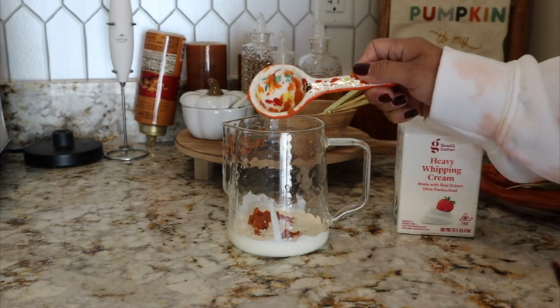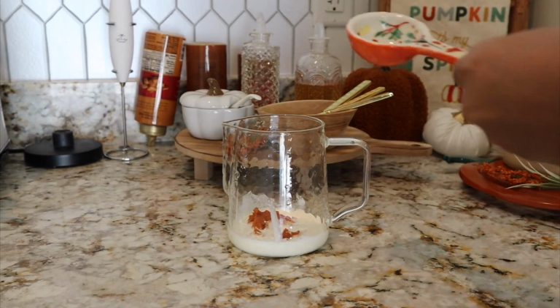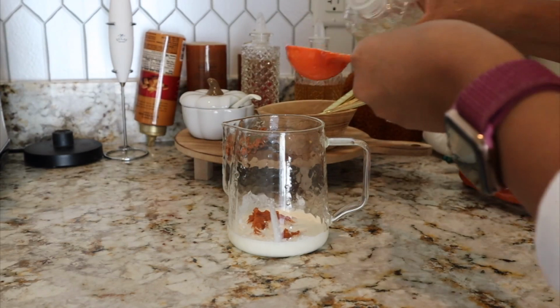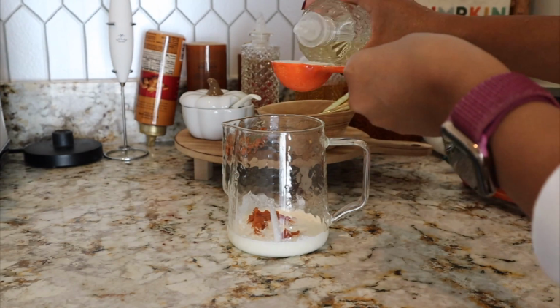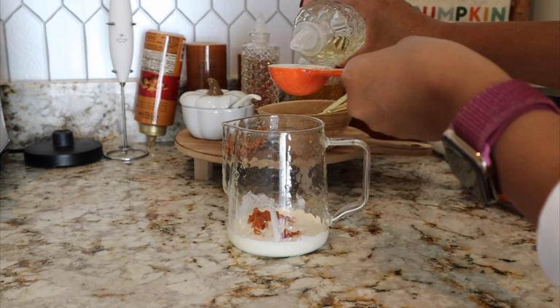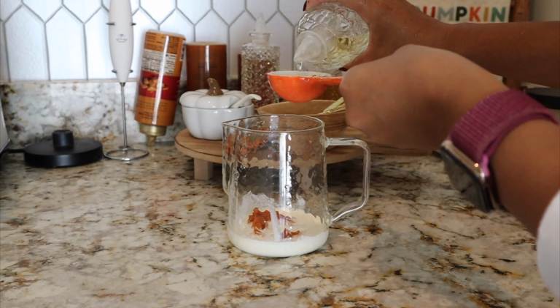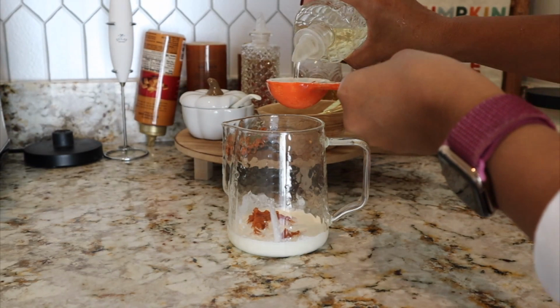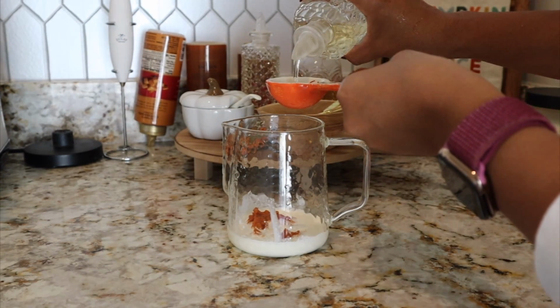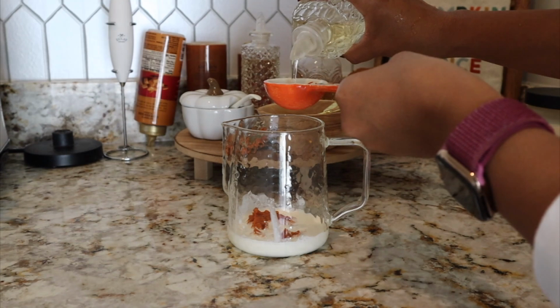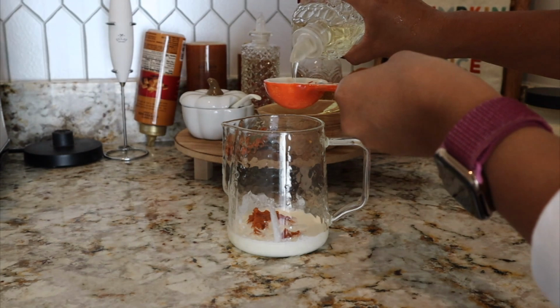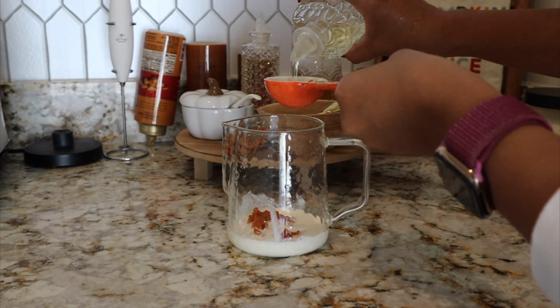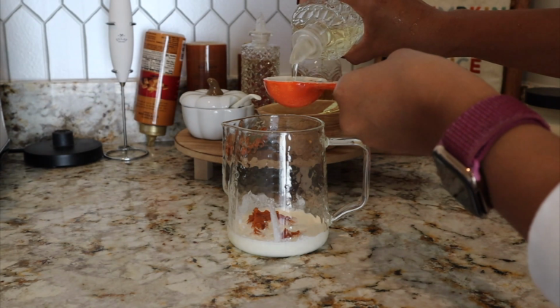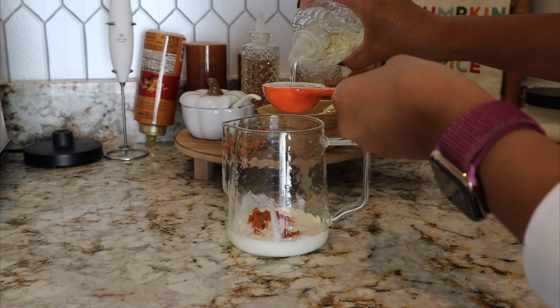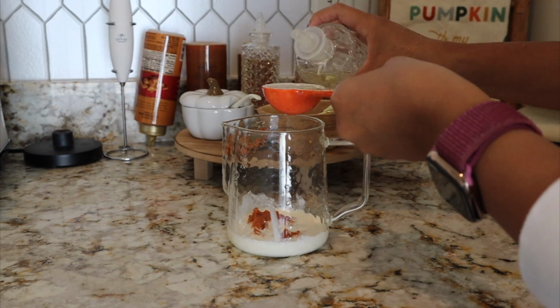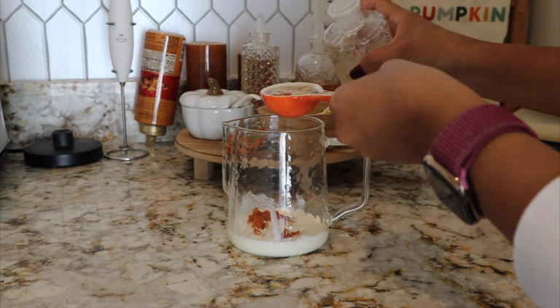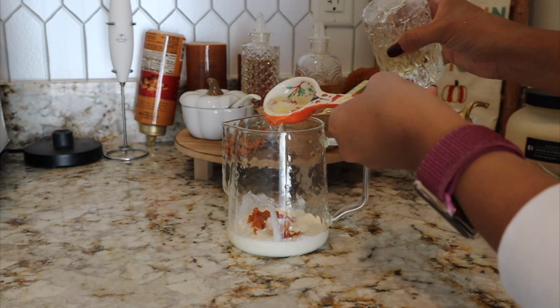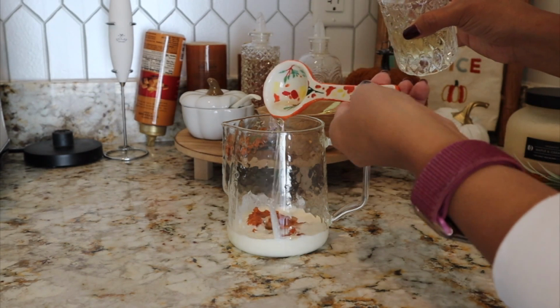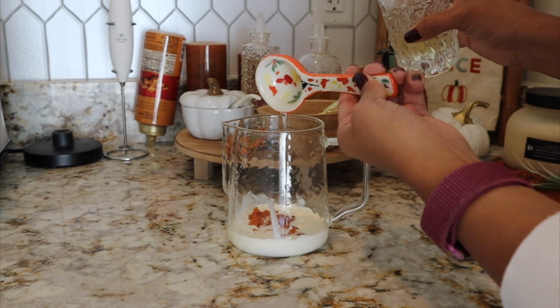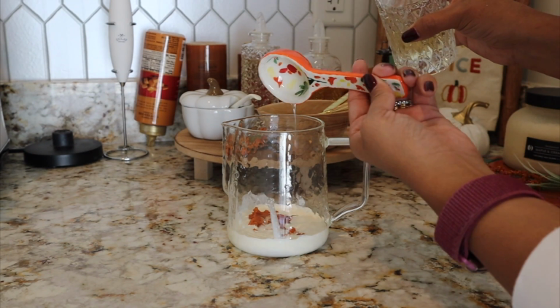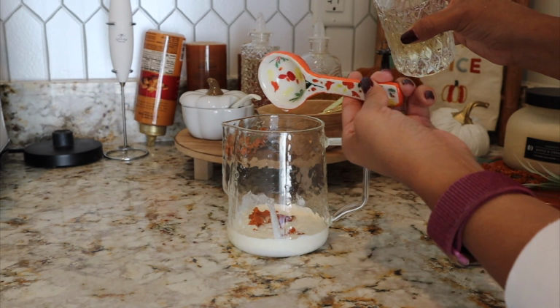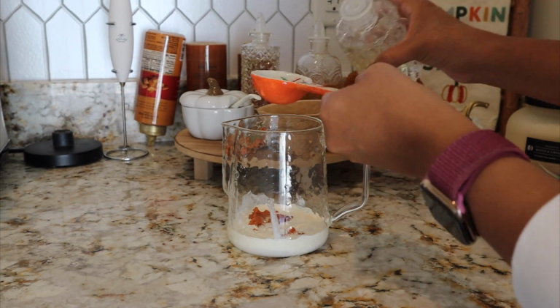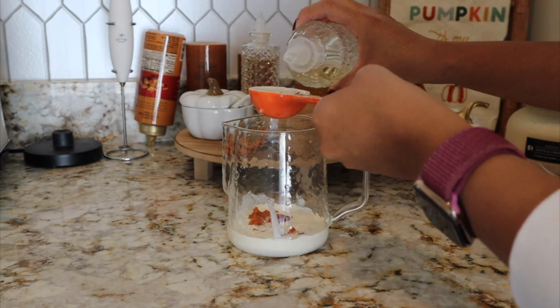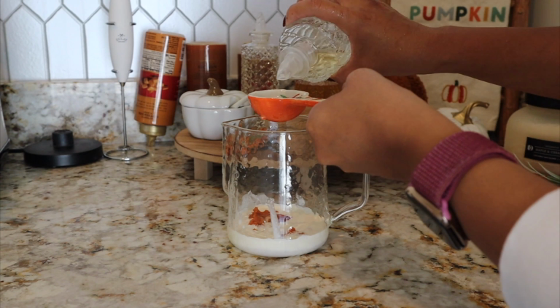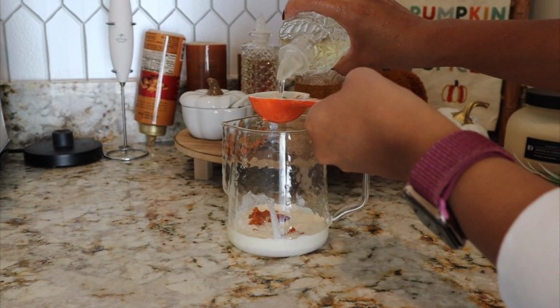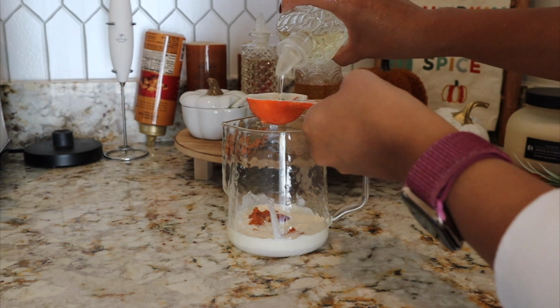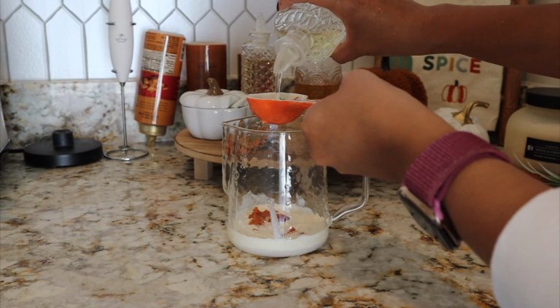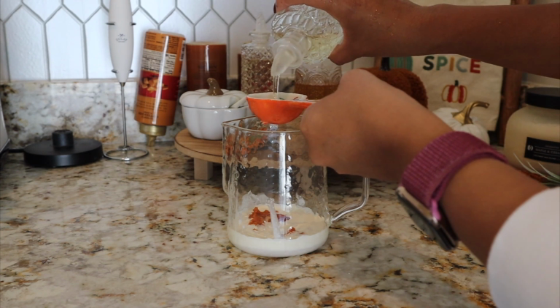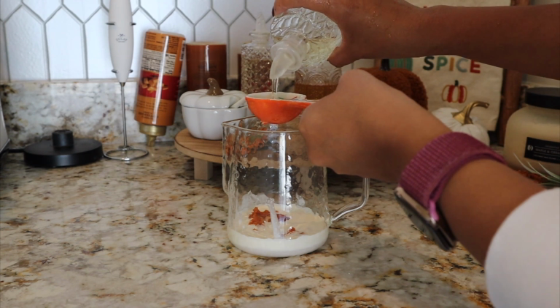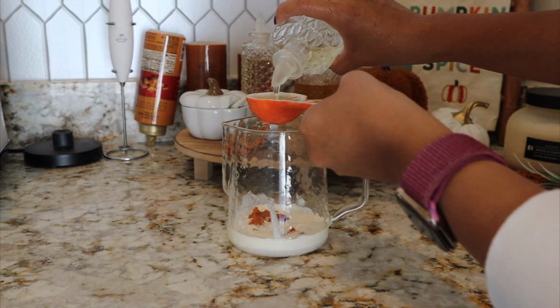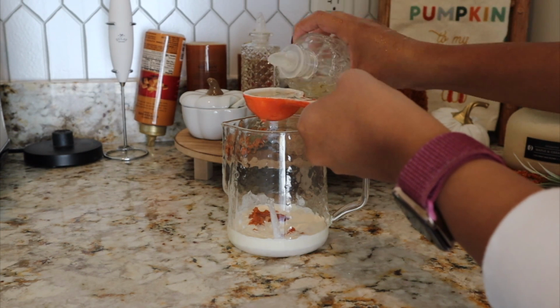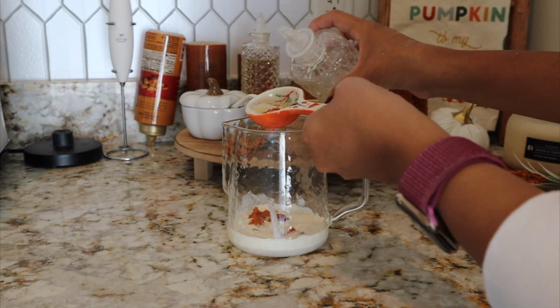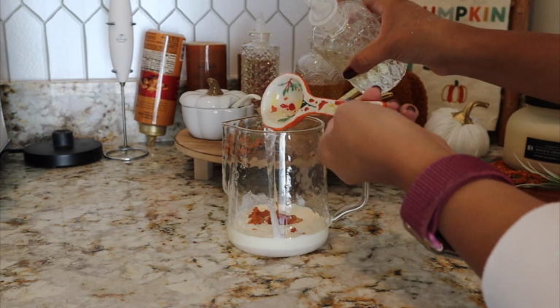And two tablespoons of Monin's French vanilla syrup. I prefer French vanilla — it's just a richer taste — but if you don't like French vanilla, then vanilla syrup will work just as well.